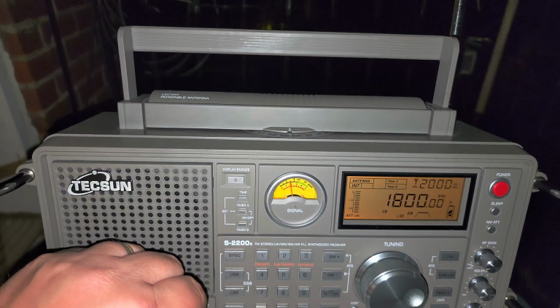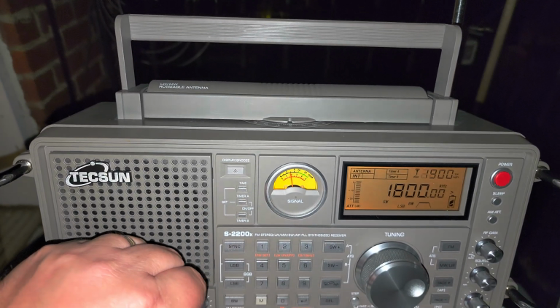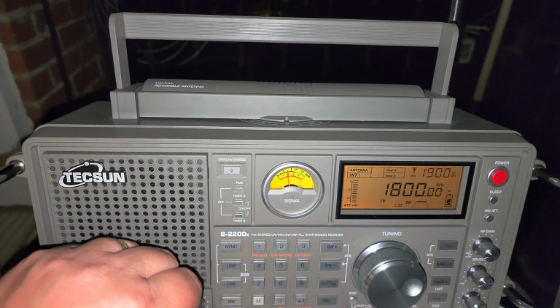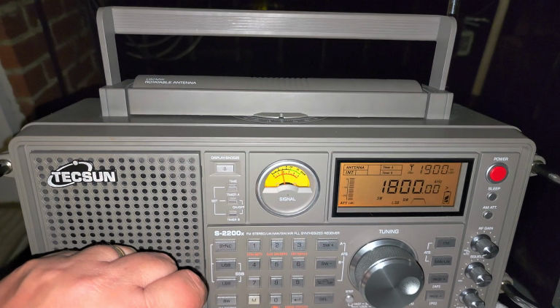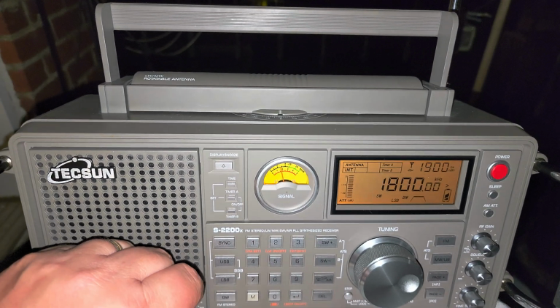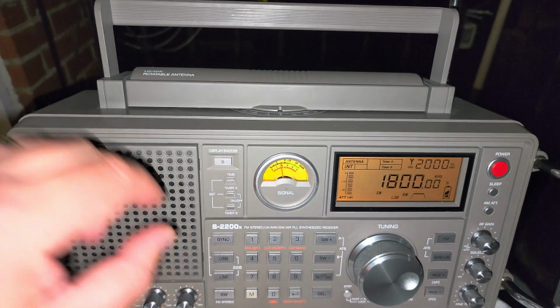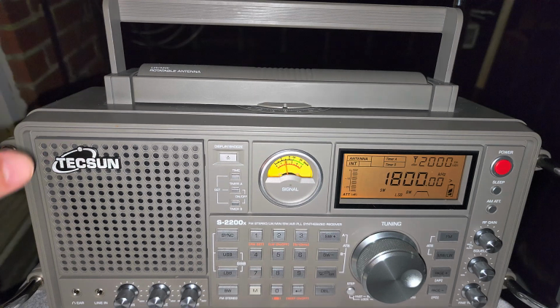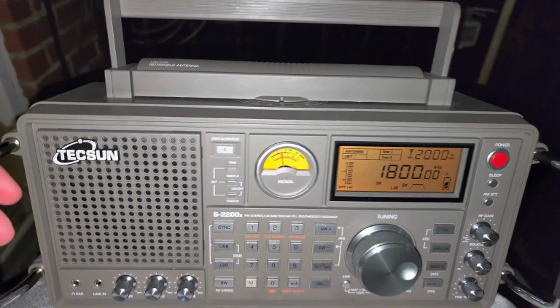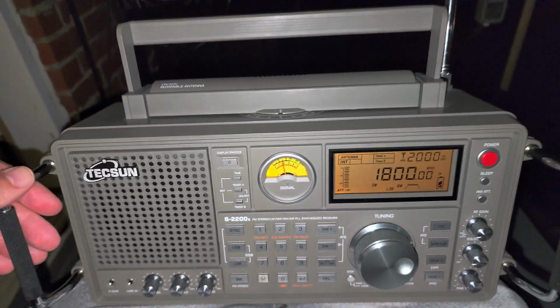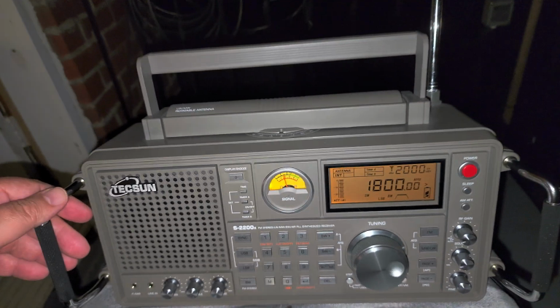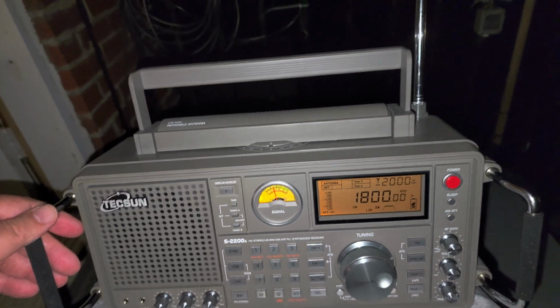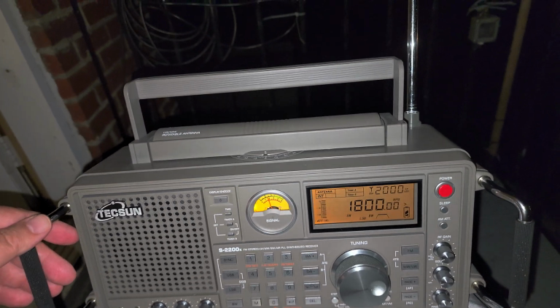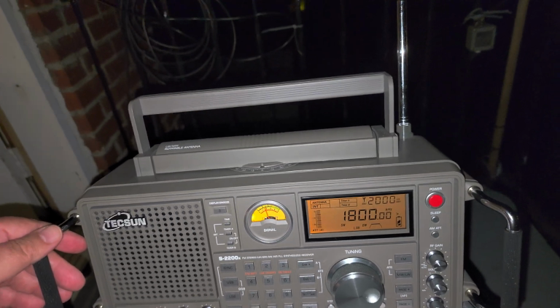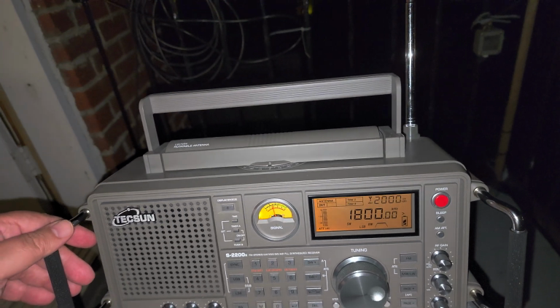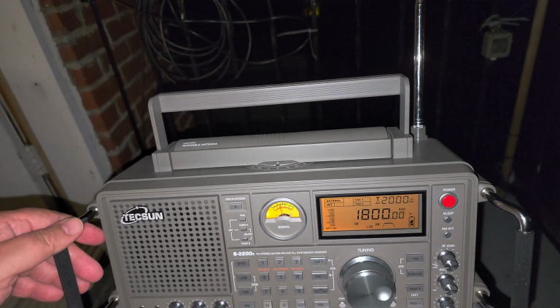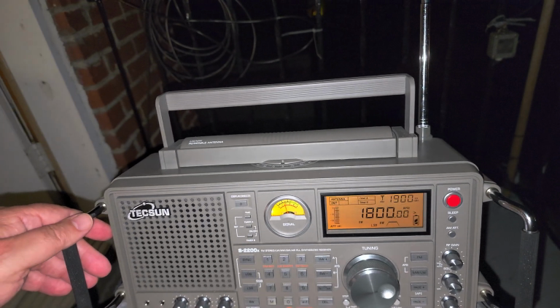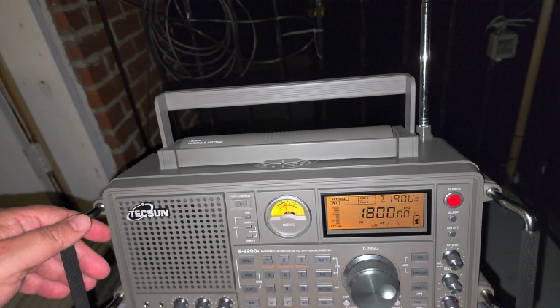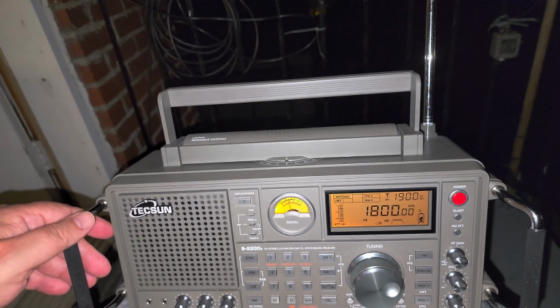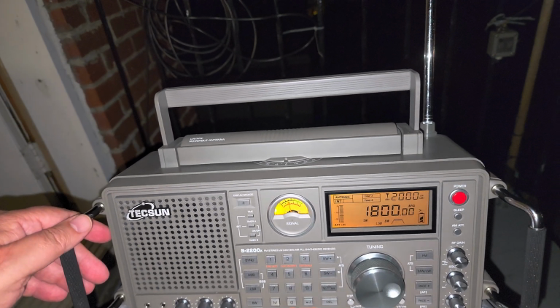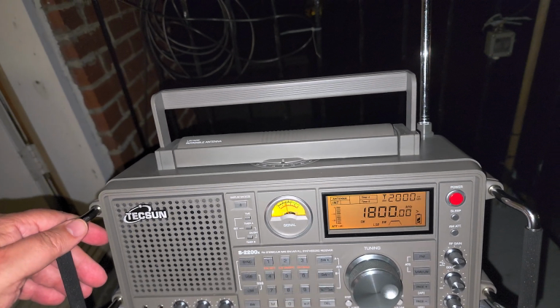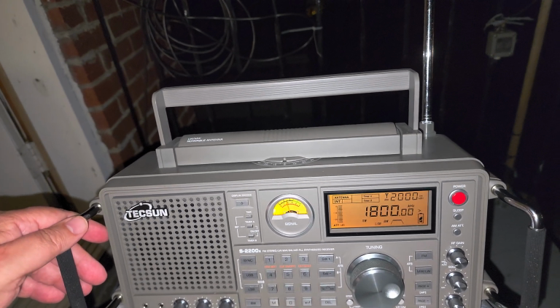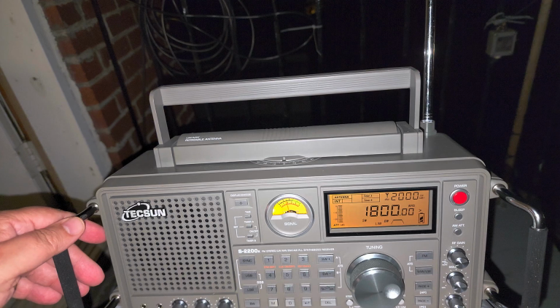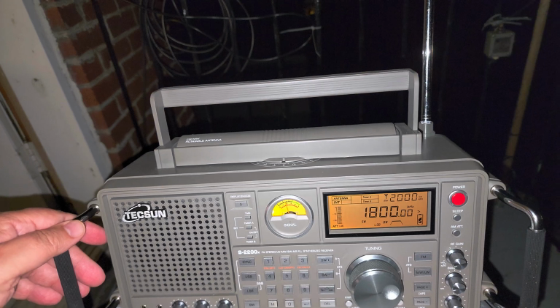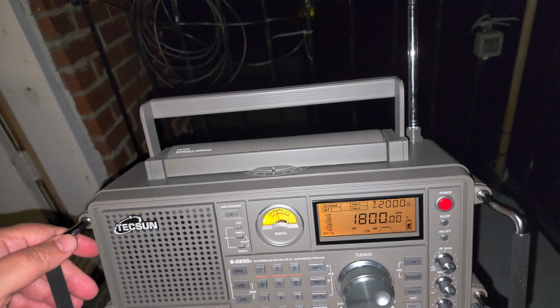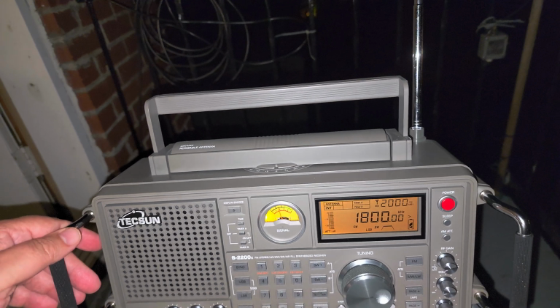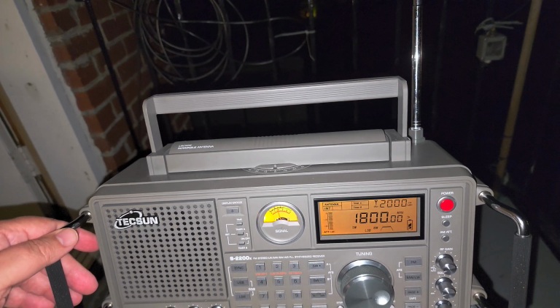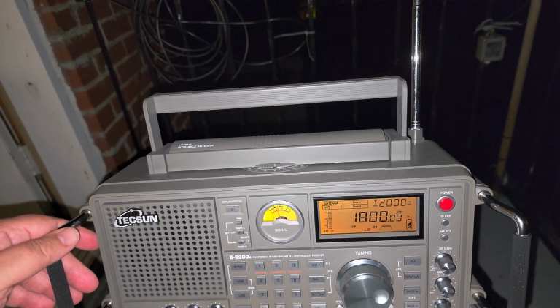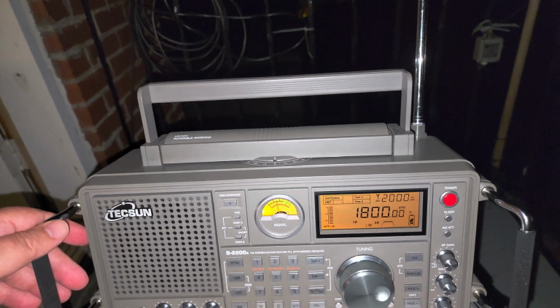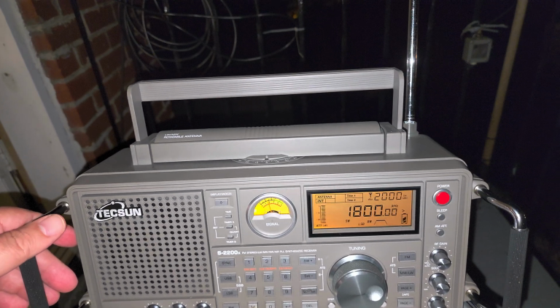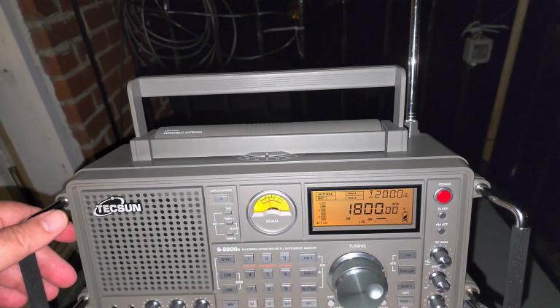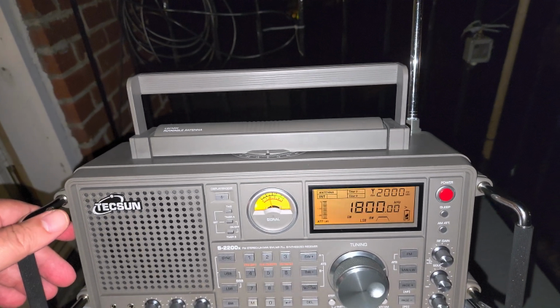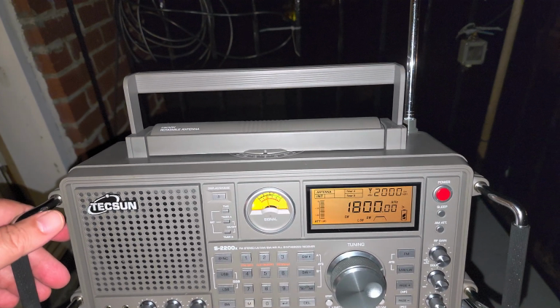So that was the tuning around on the 160 meter band using the Tecsun S2200X — pretty cool to see what we can pick up.